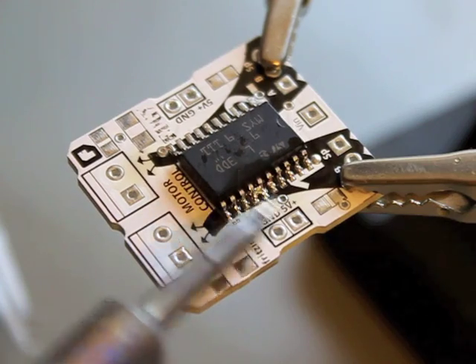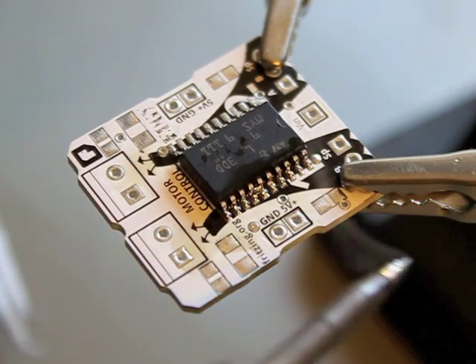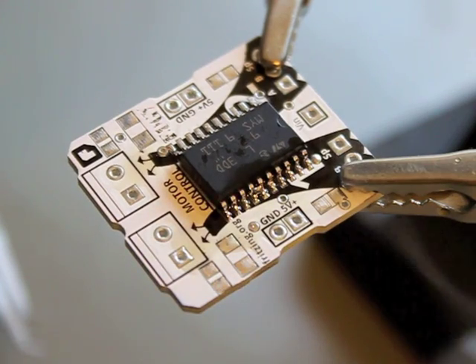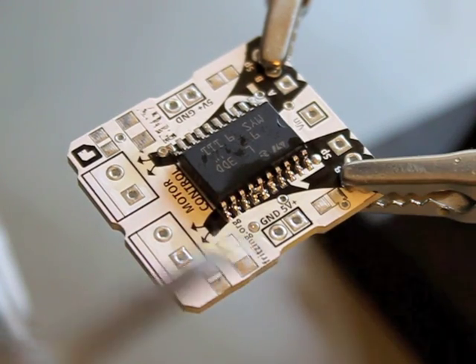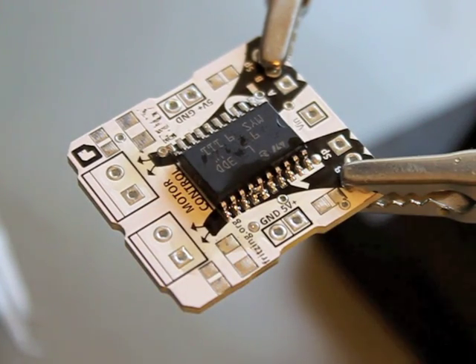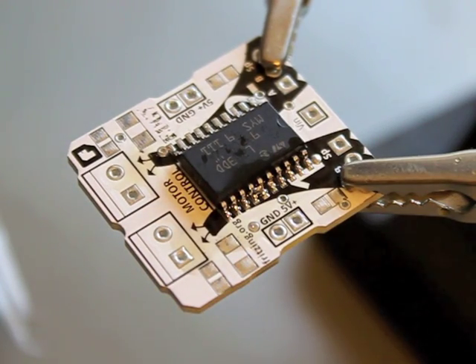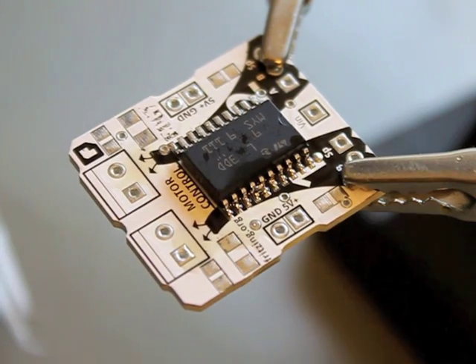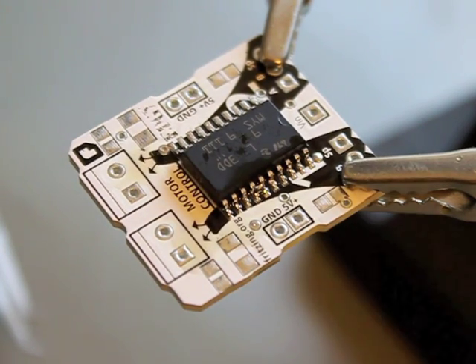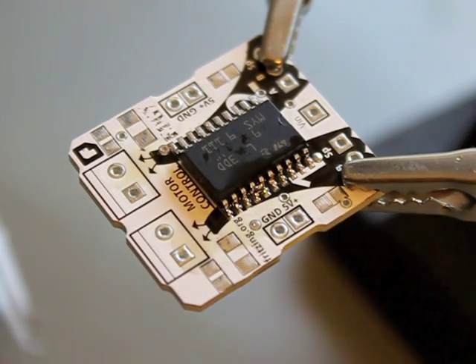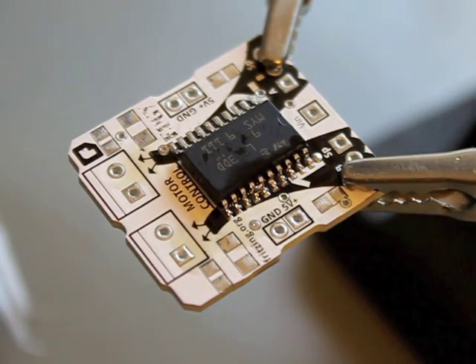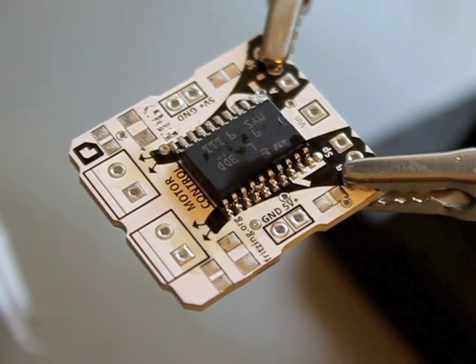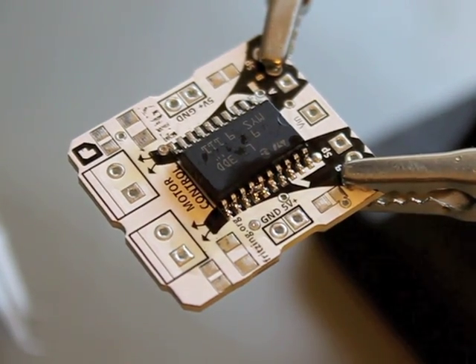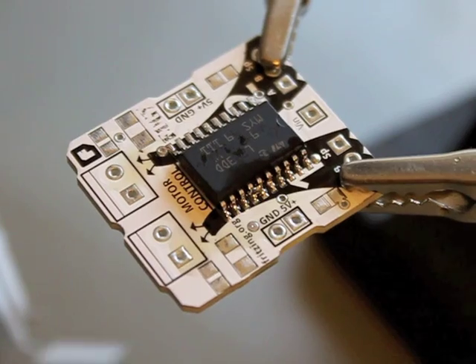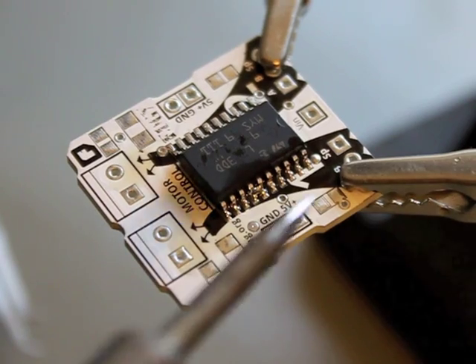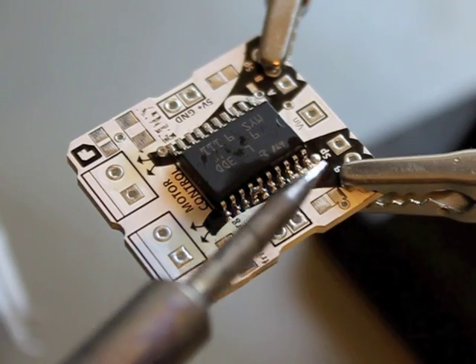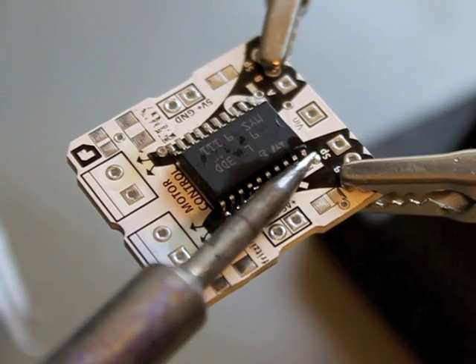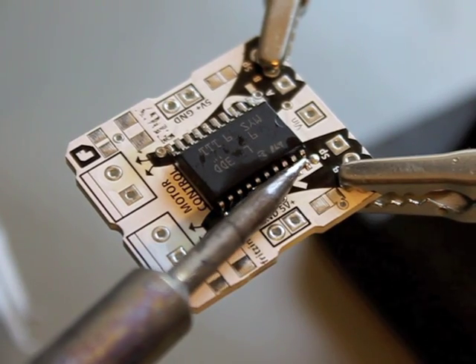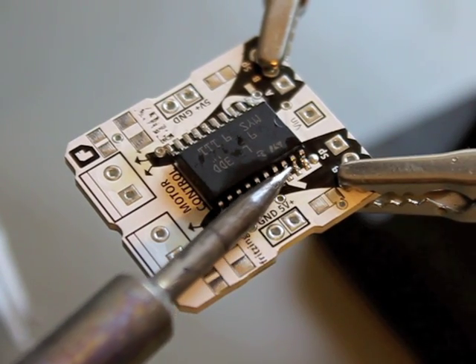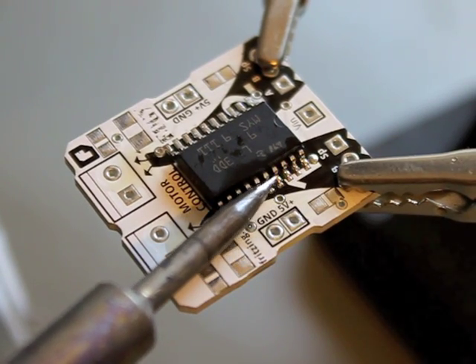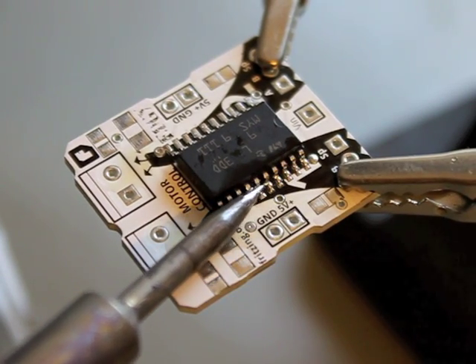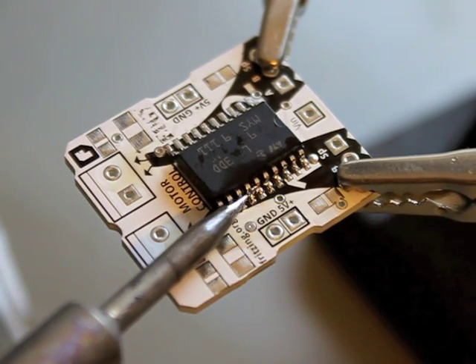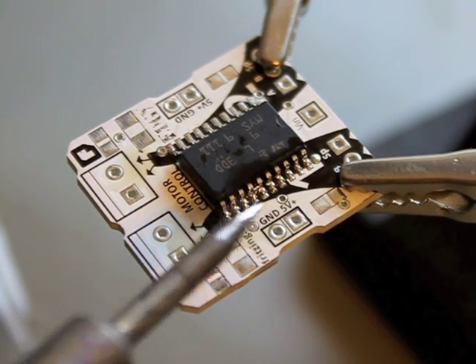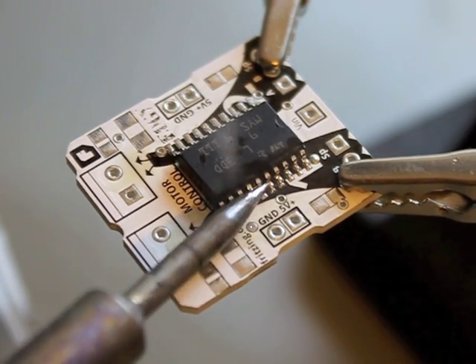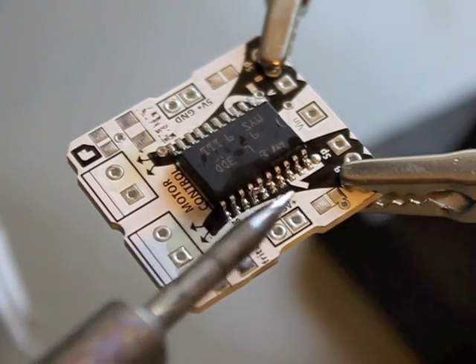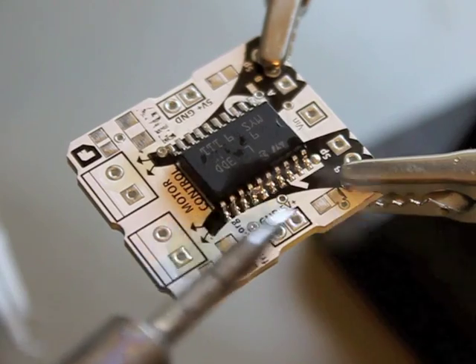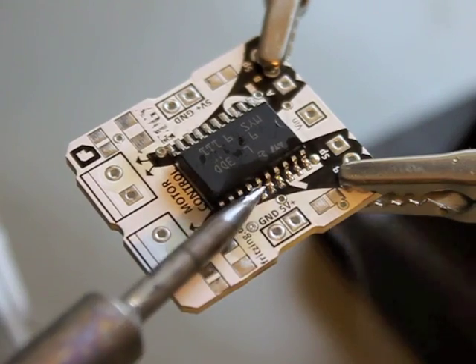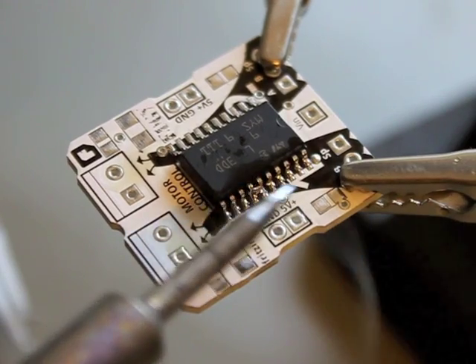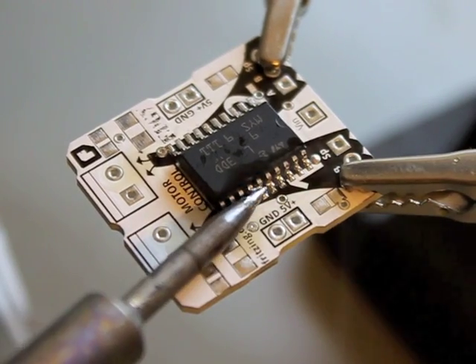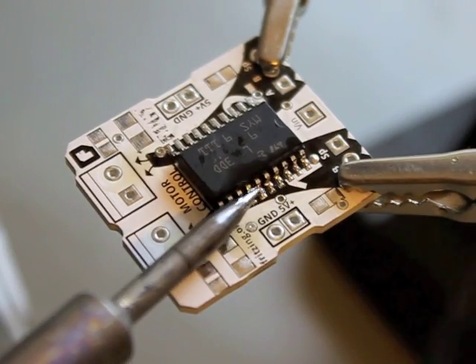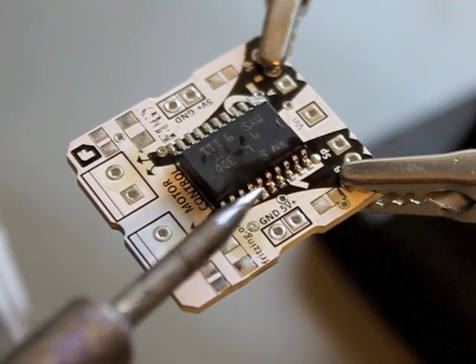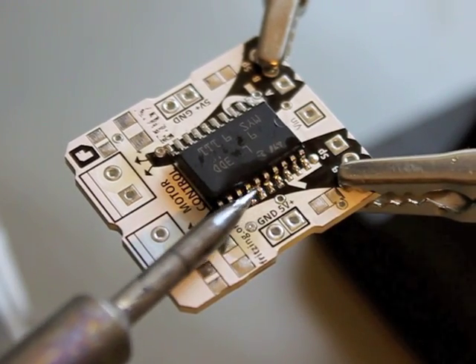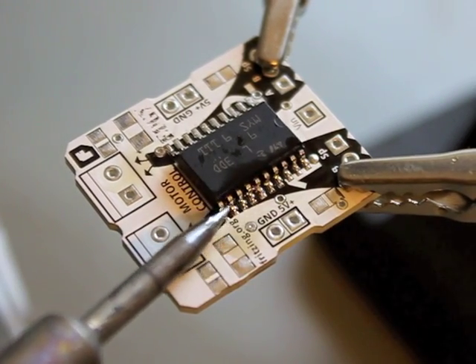If there are some pins still connected then I can clean the soldering iron and go over the pins again, like here.